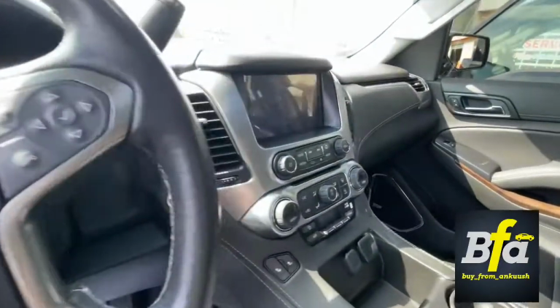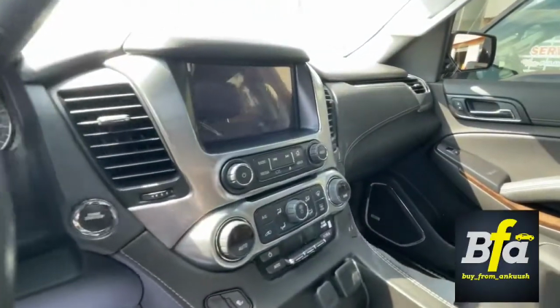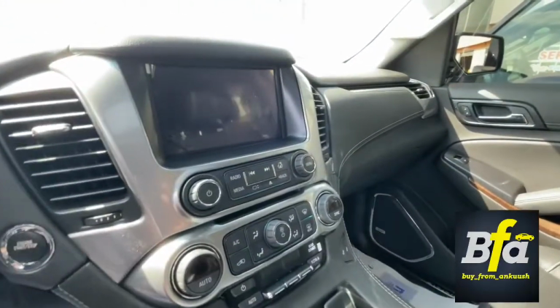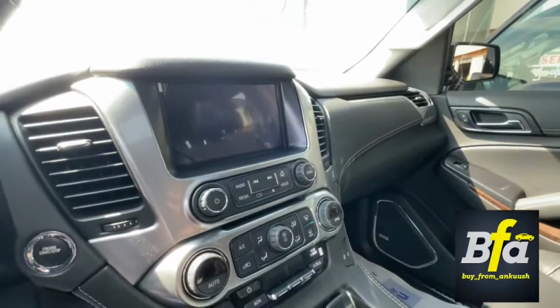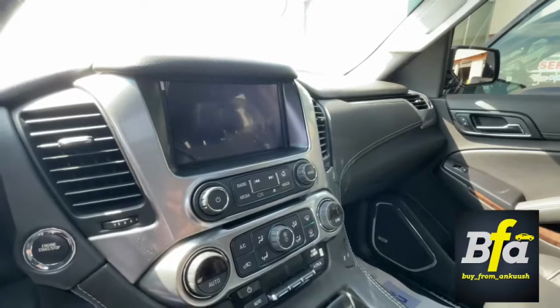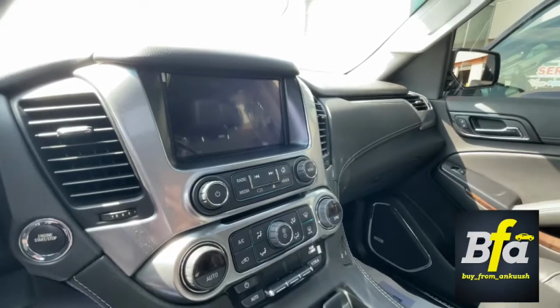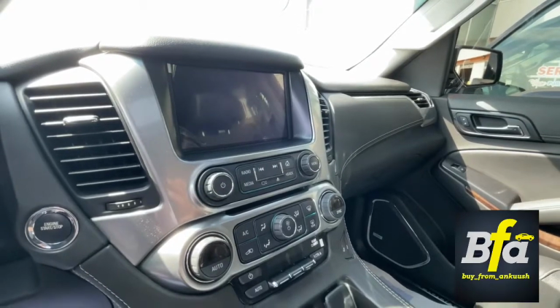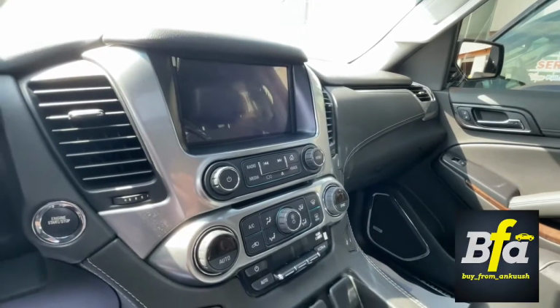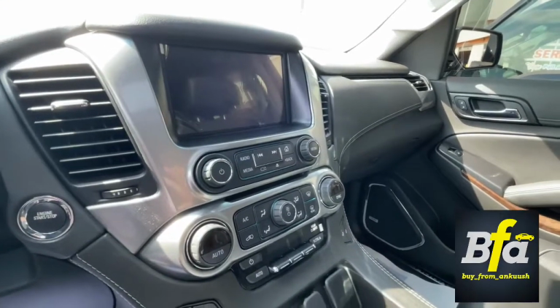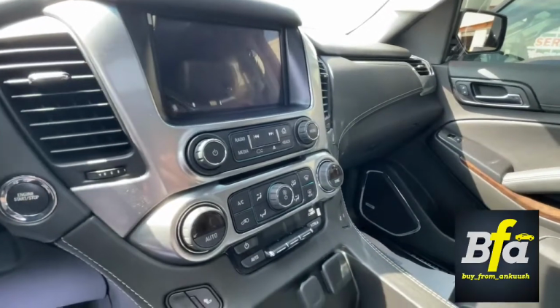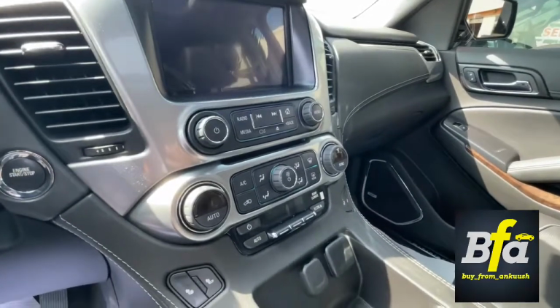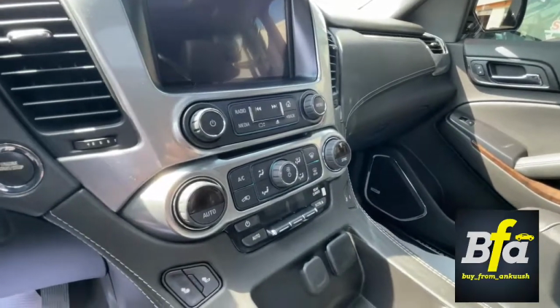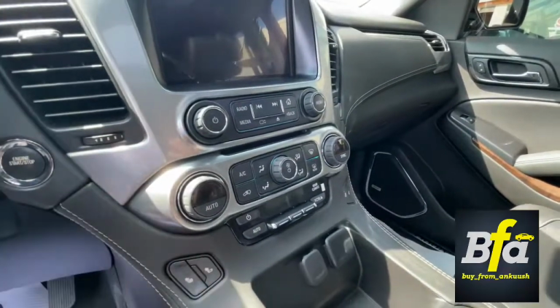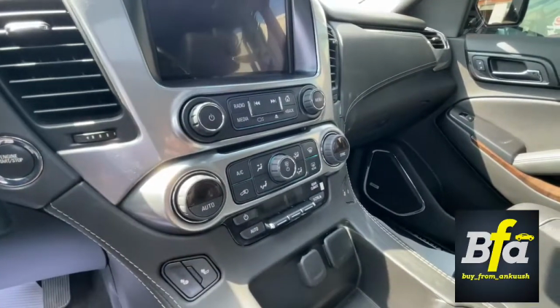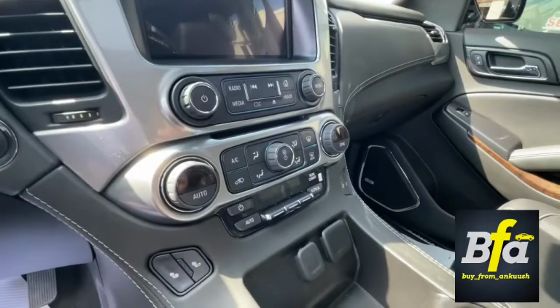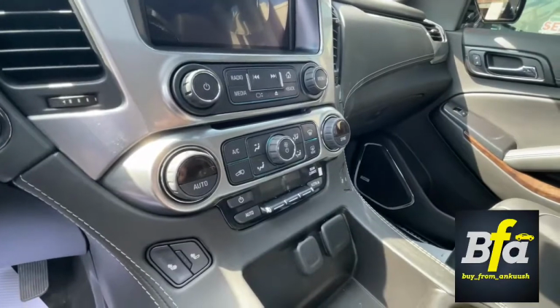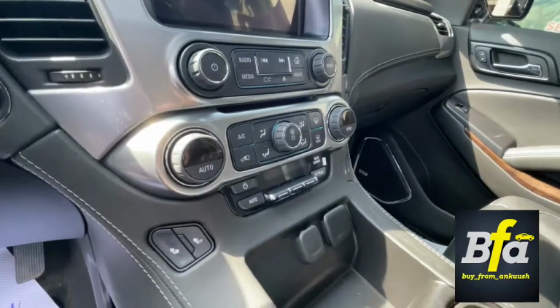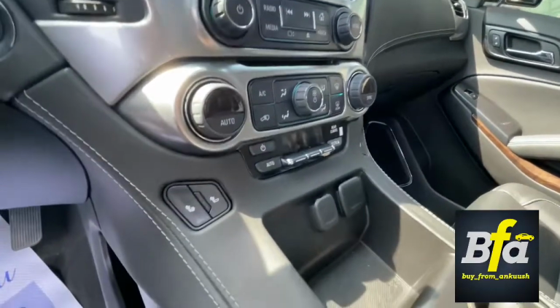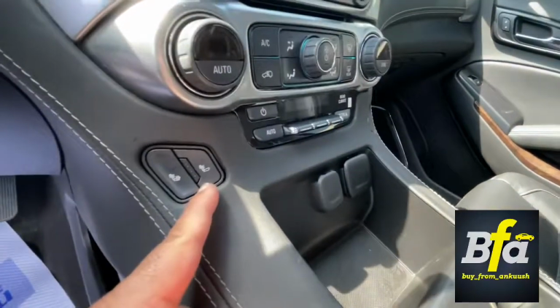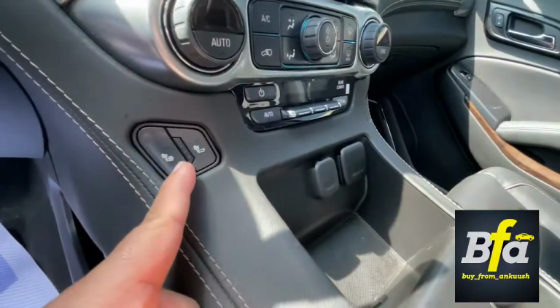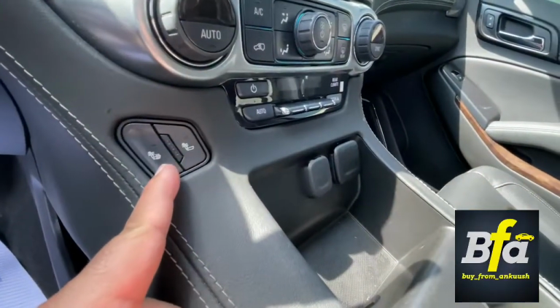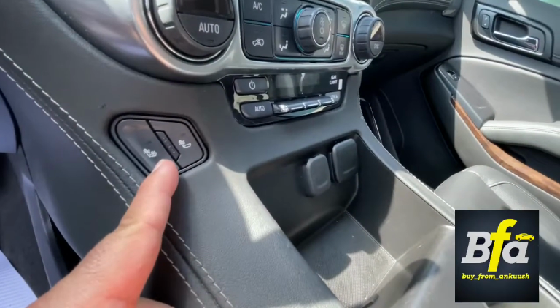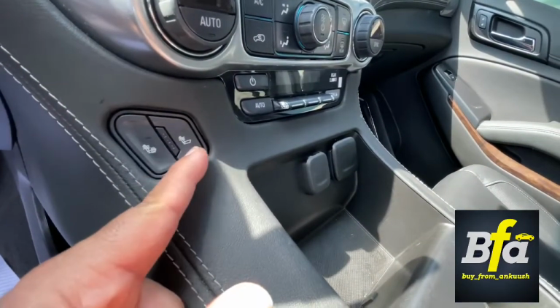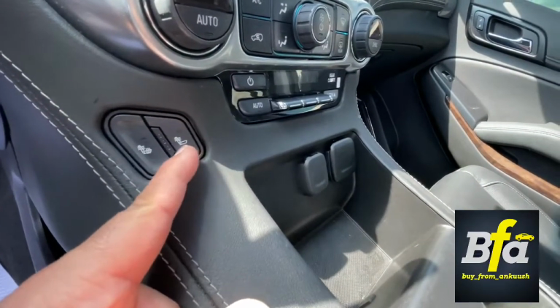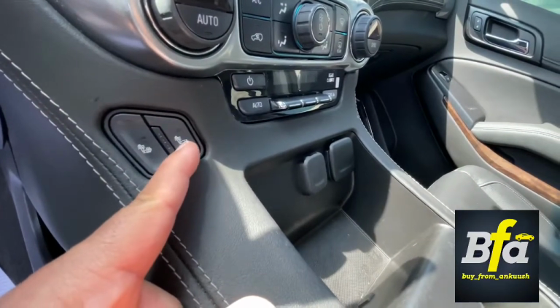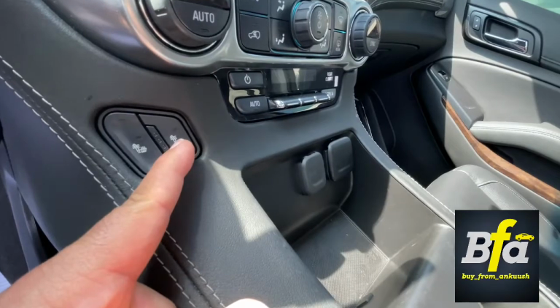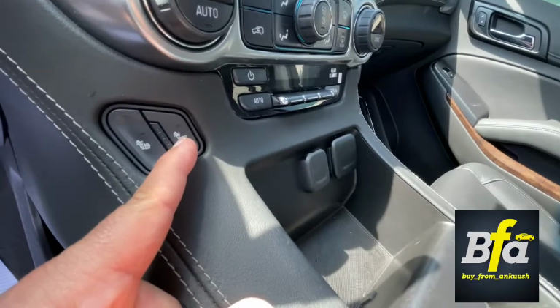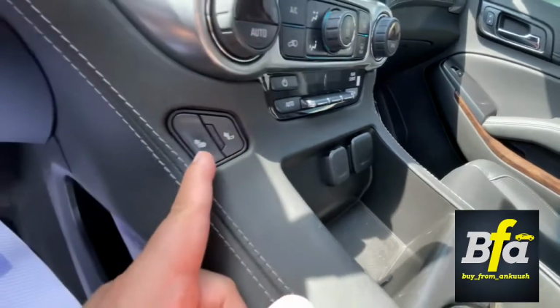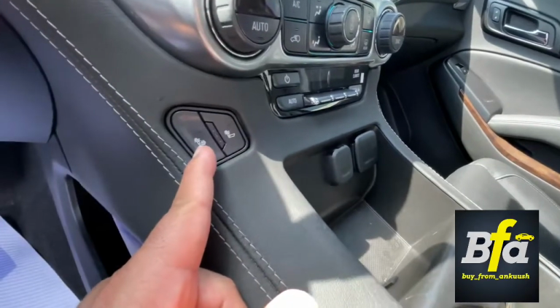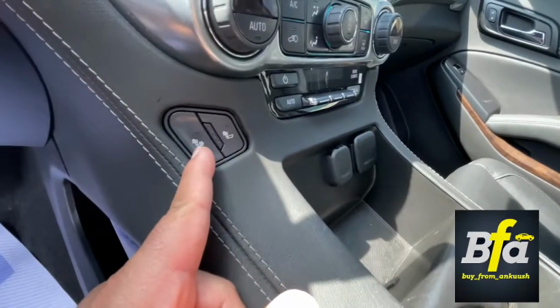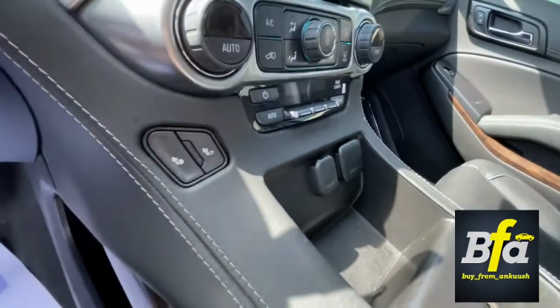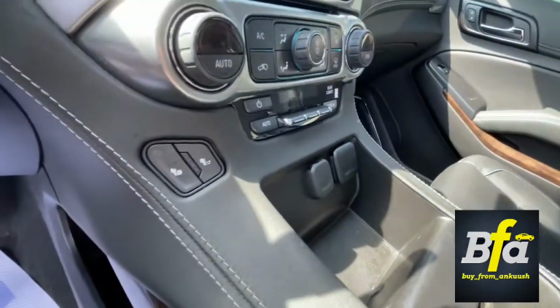You get the touchscreen infotainment system with built-in navigation, and all the controls for the climate. You can heat either just the back of the seat or the full seat — how cool is that?